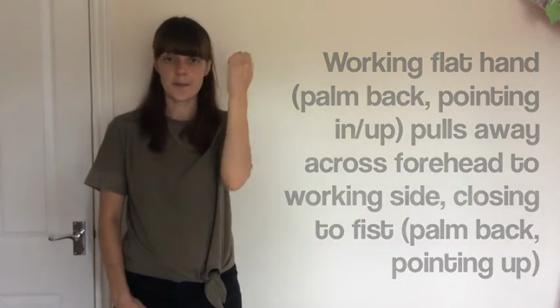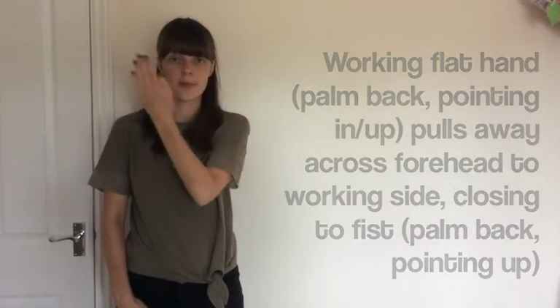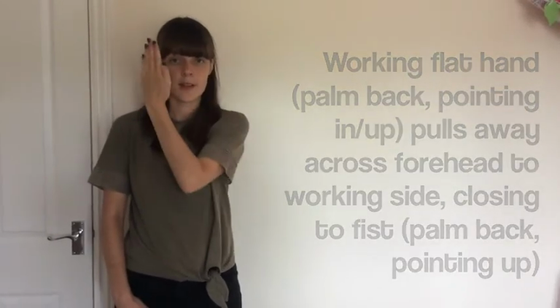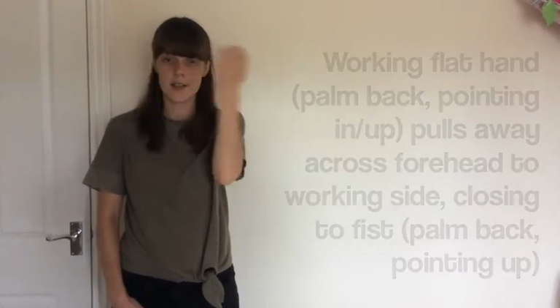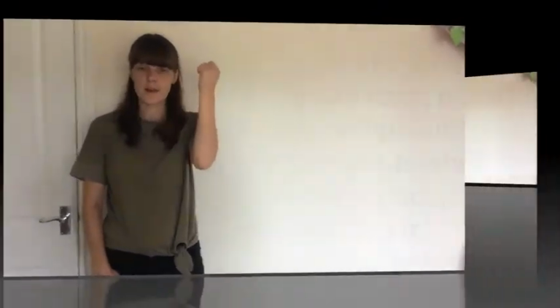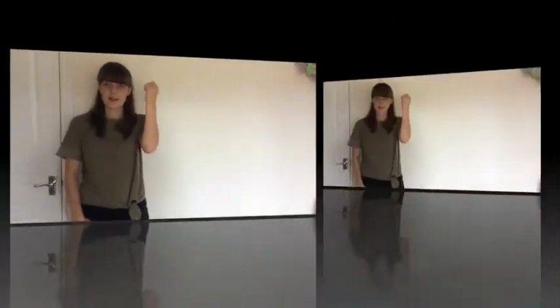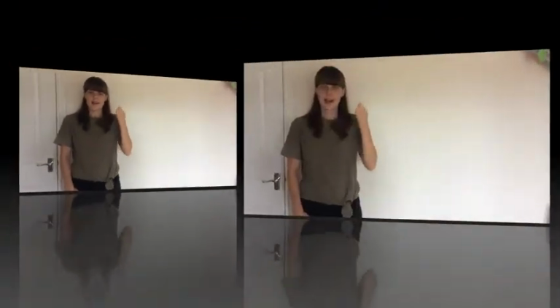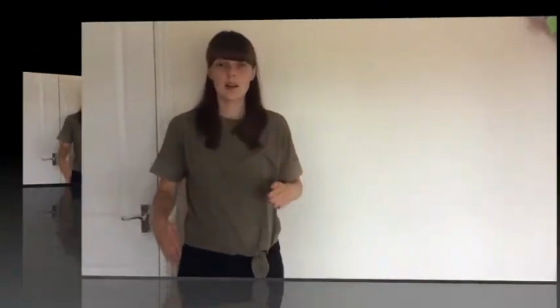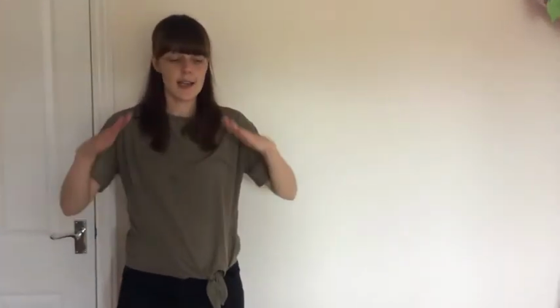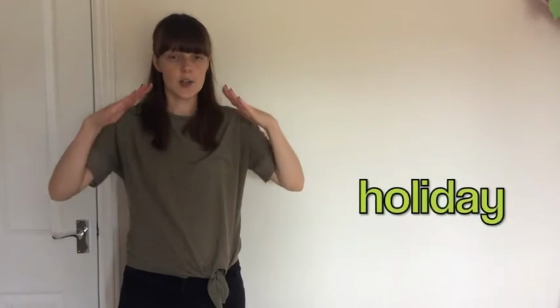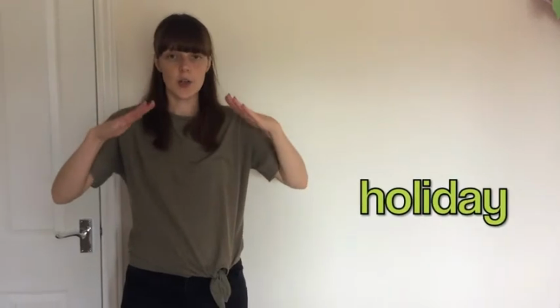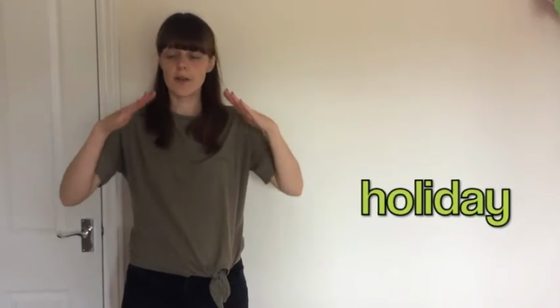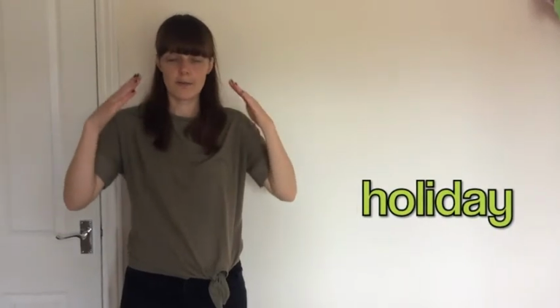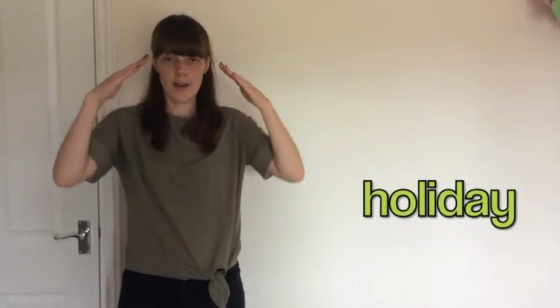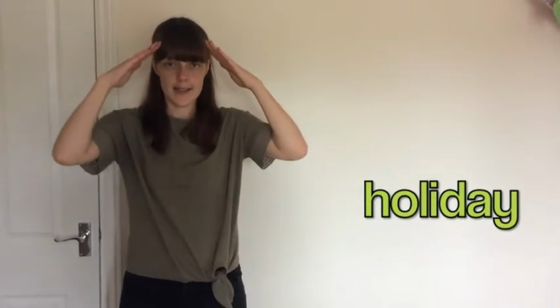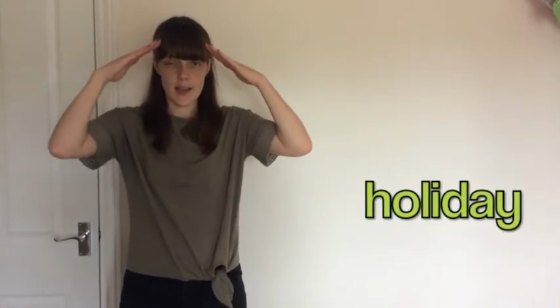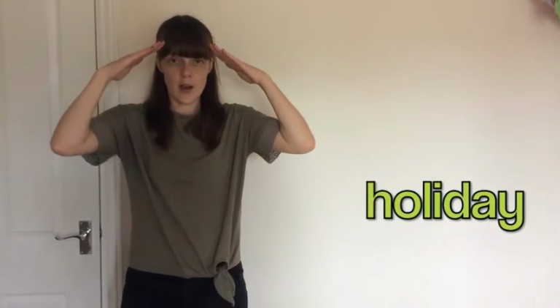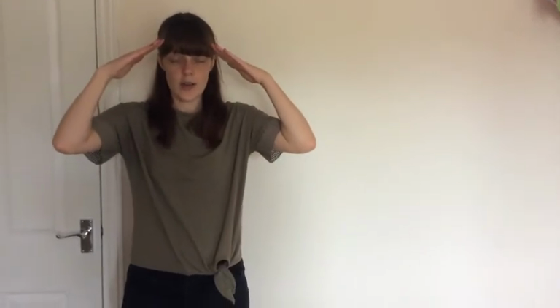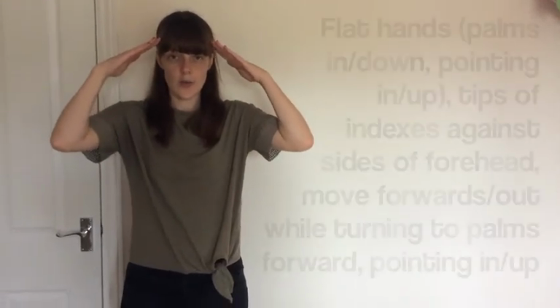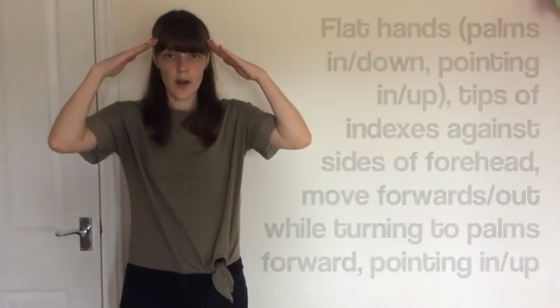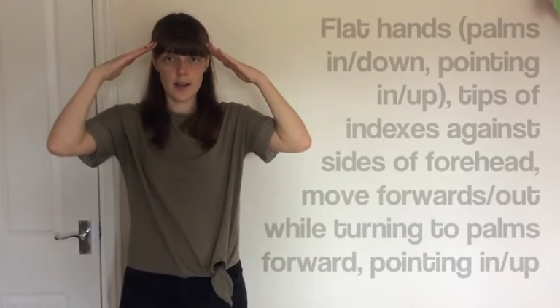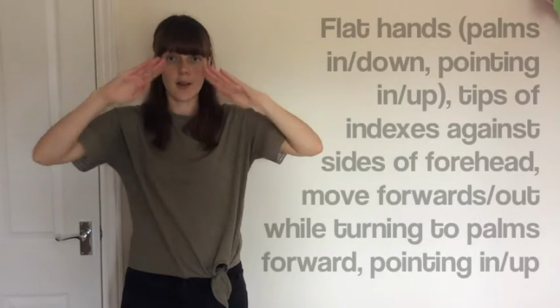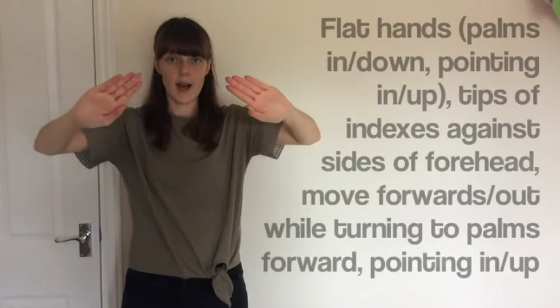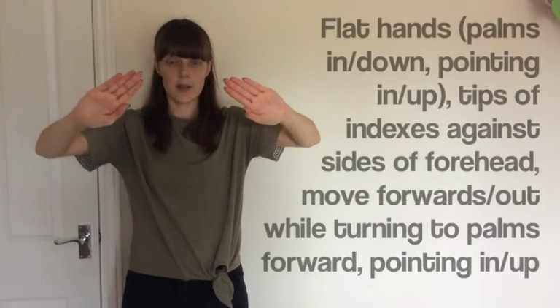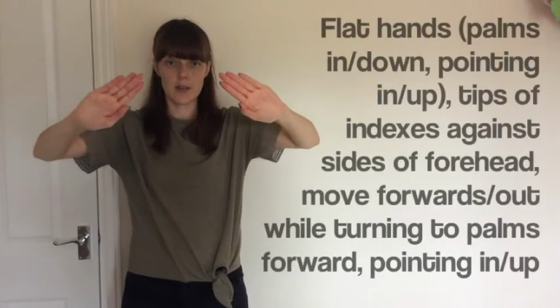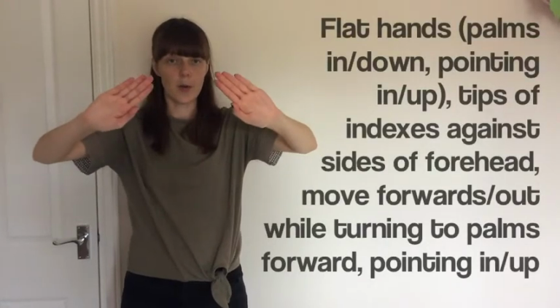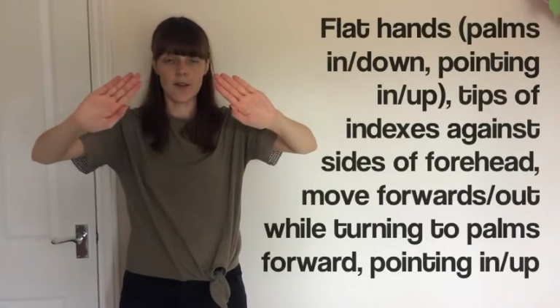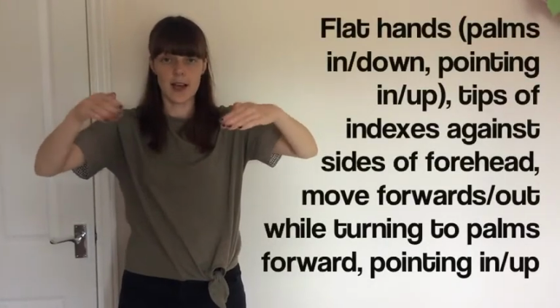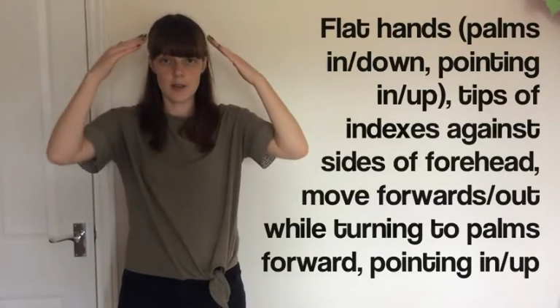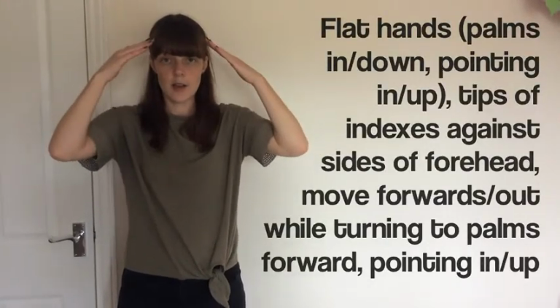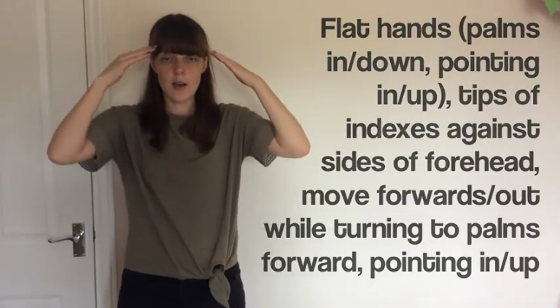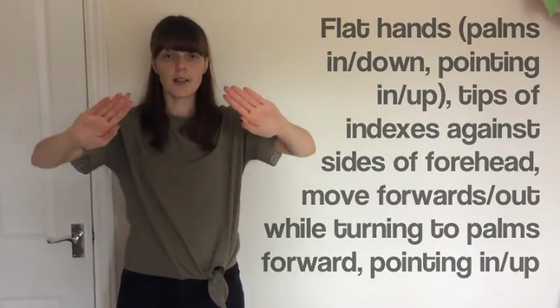Holiday is two flat hands either side of your forehead like this, going out so that the palms are facing out. Holiday.